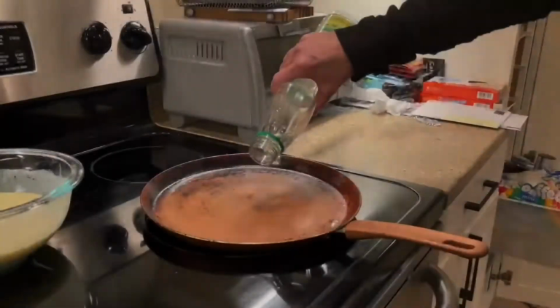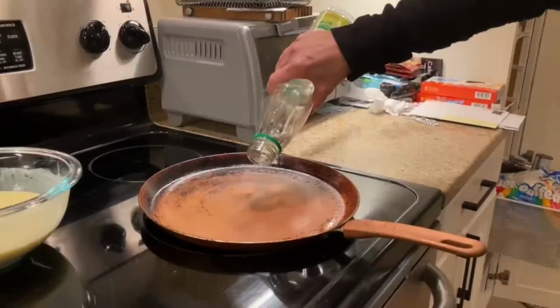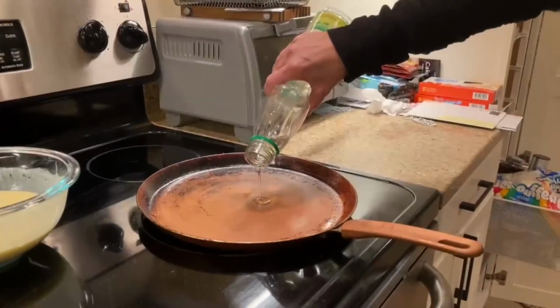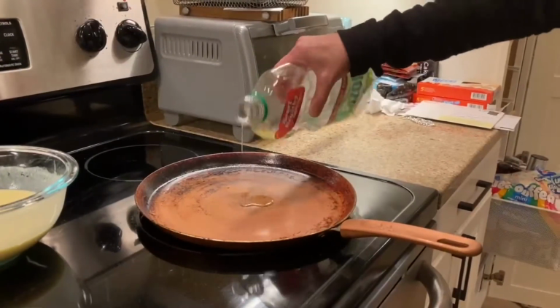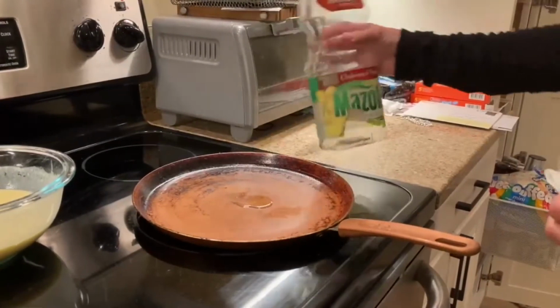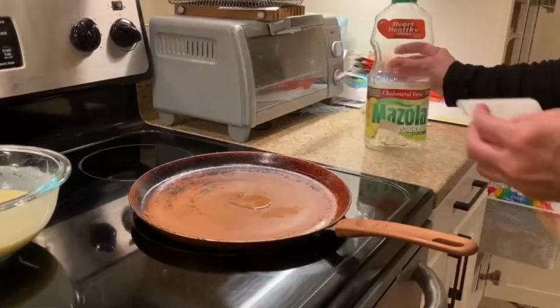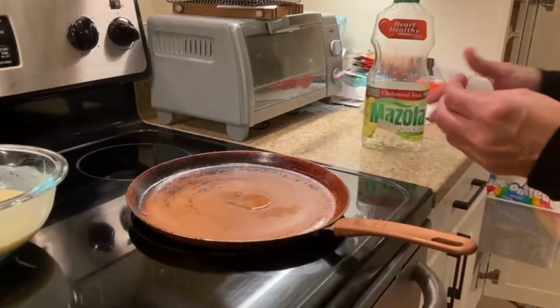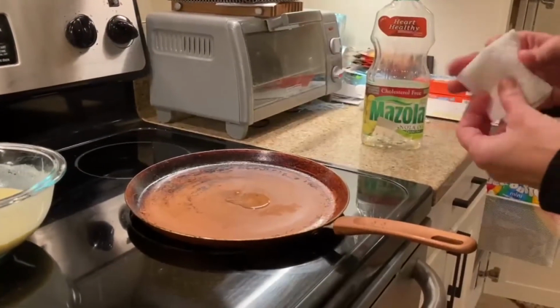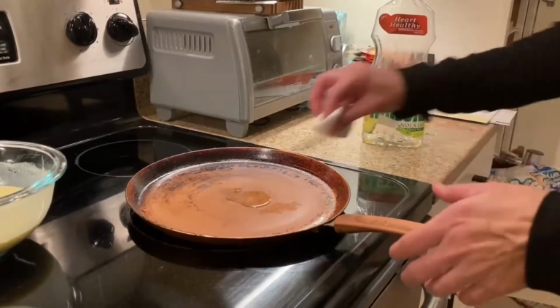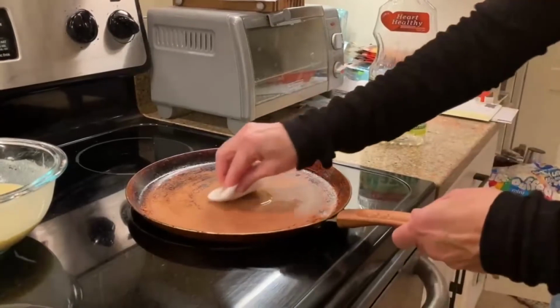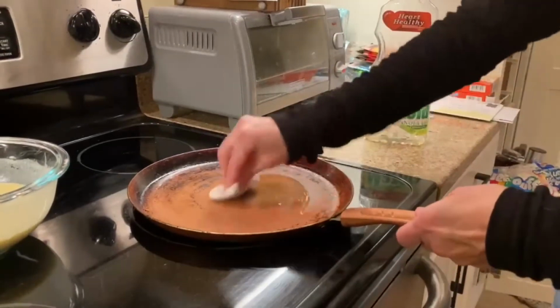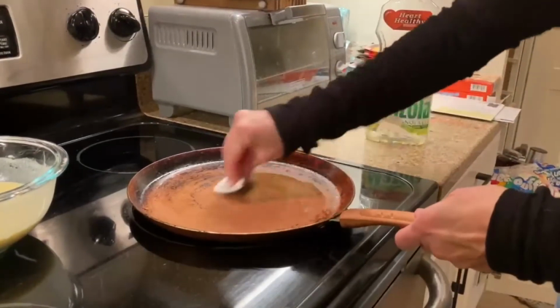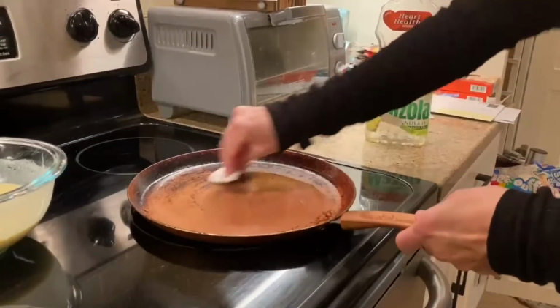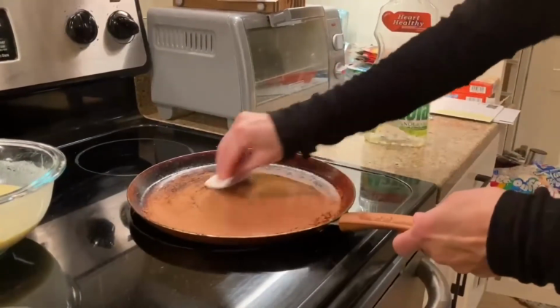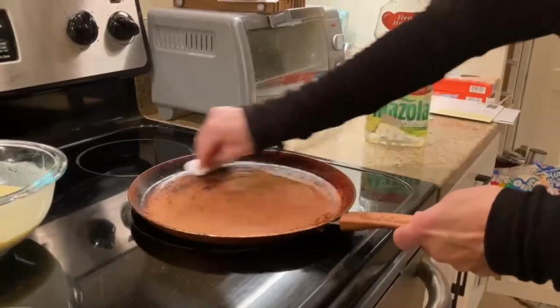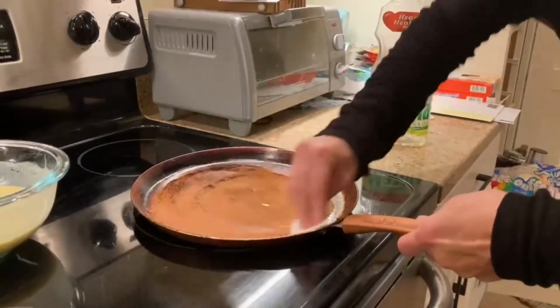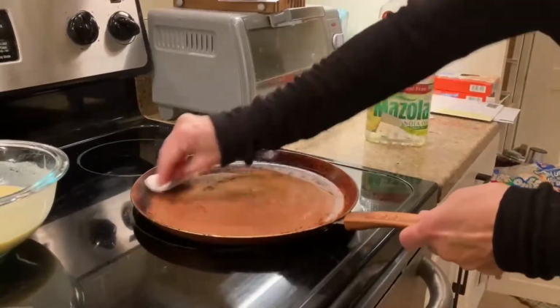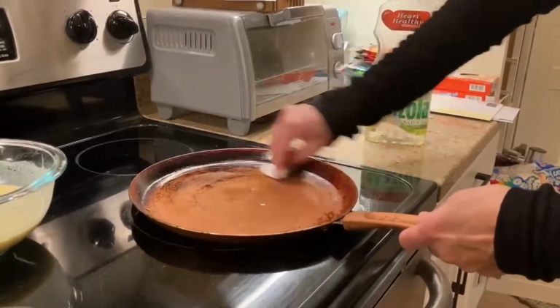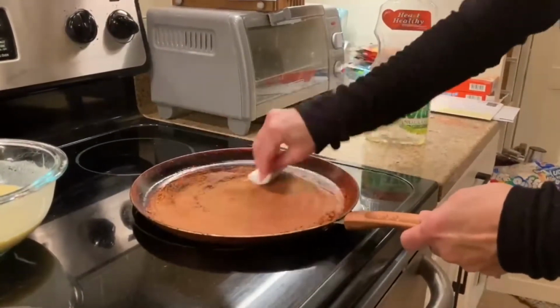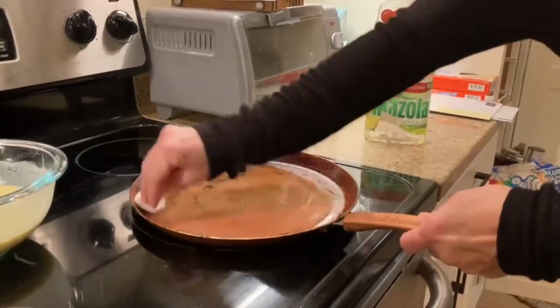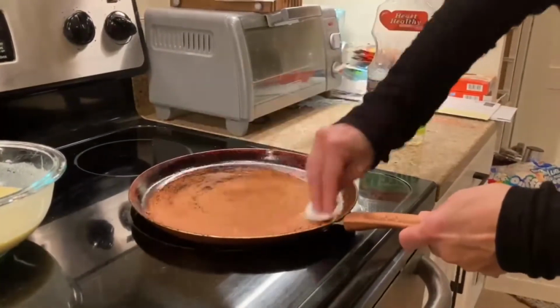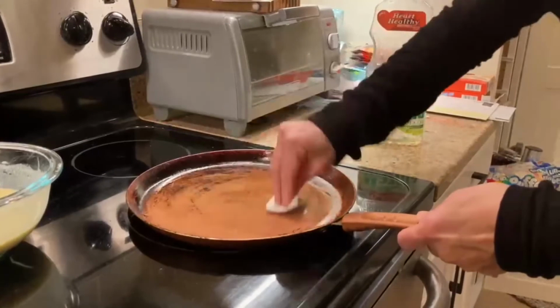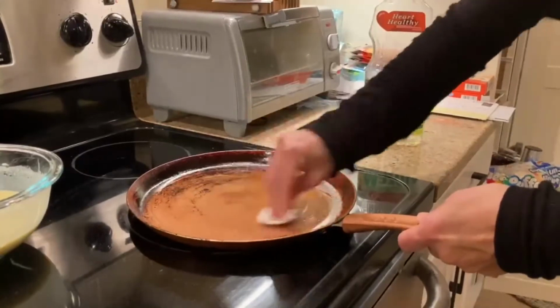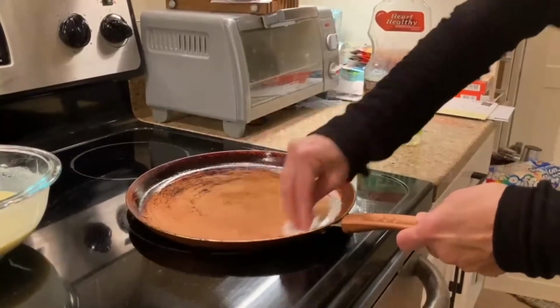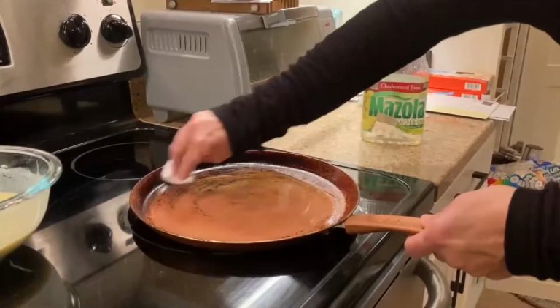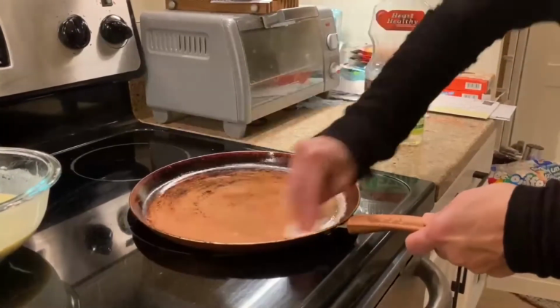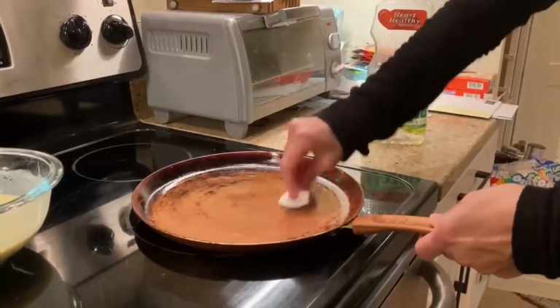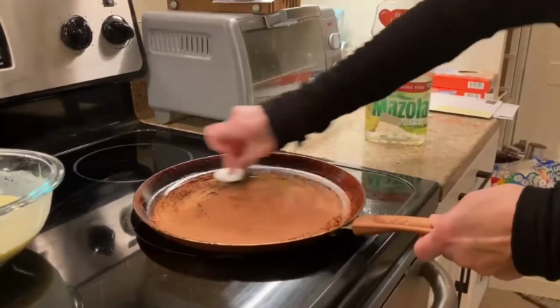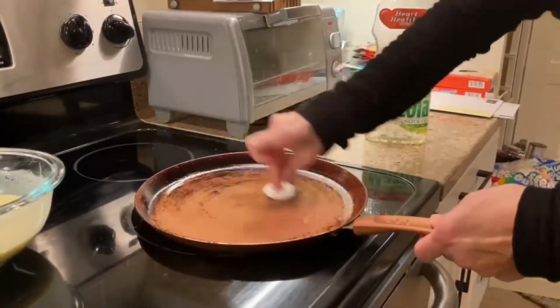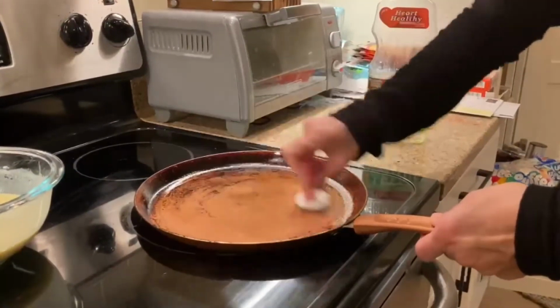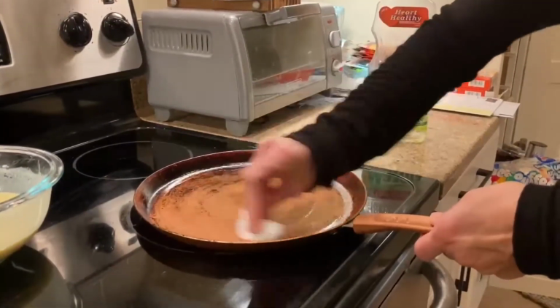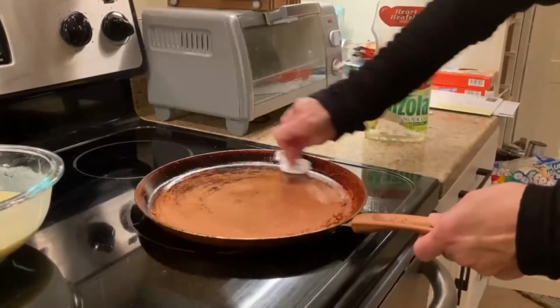Place your crepe pan on the burner on medium-high heat for a few seconds to heat it up, and then season it with a little oil on a paper towel. Spend time really greasing the entire surface in a thin coat of oil so that the first crepe doesn't stick.